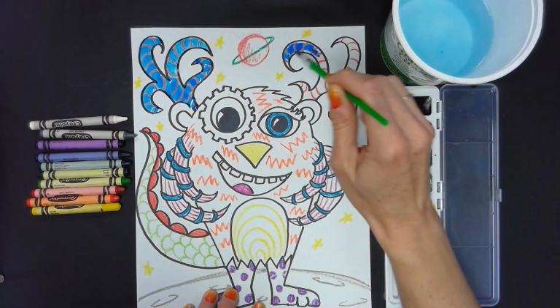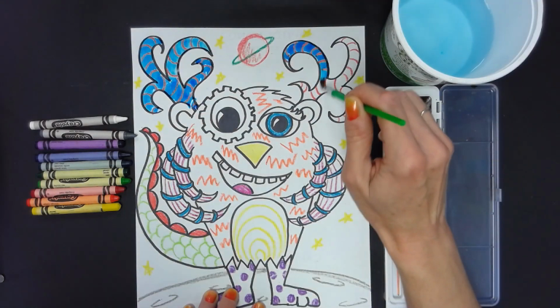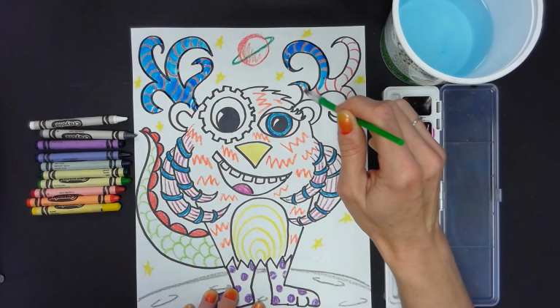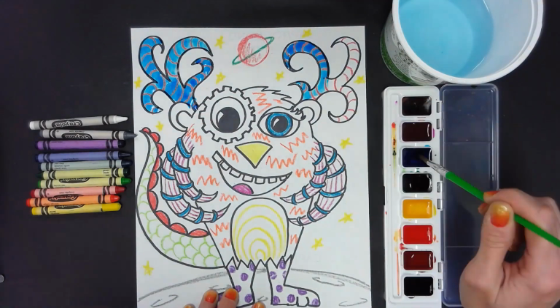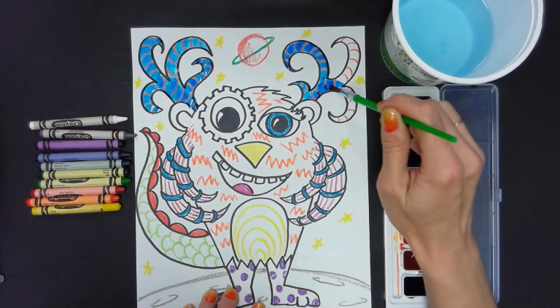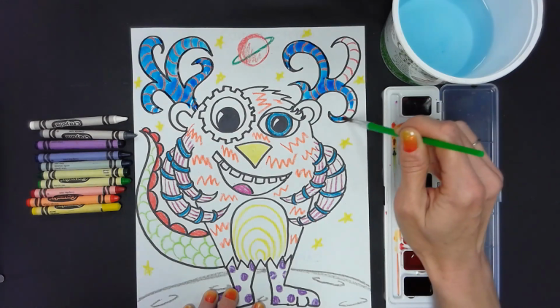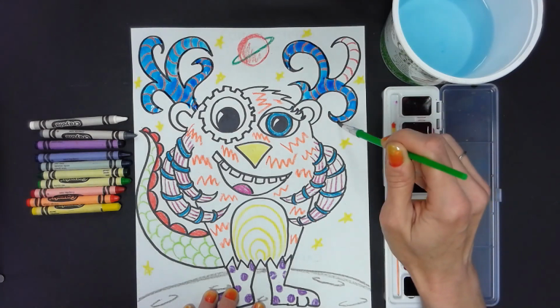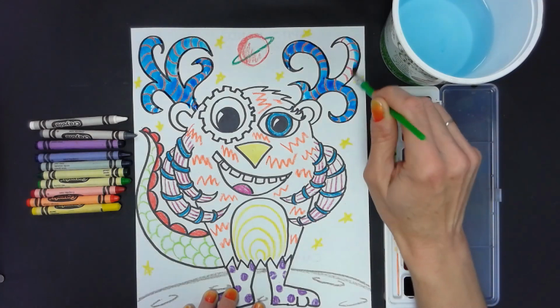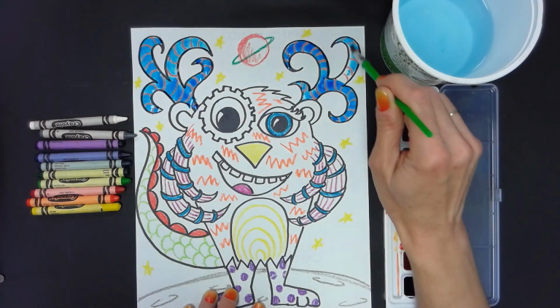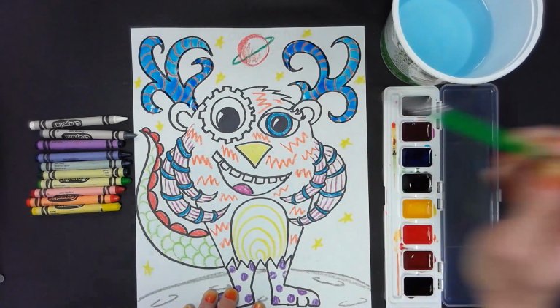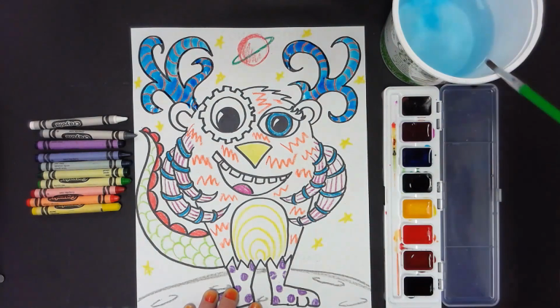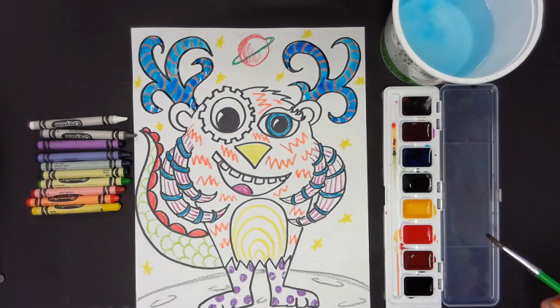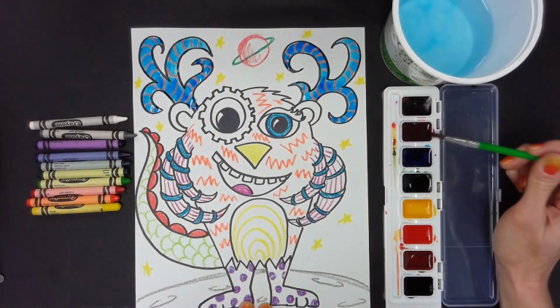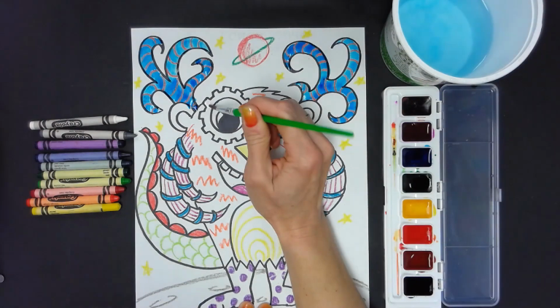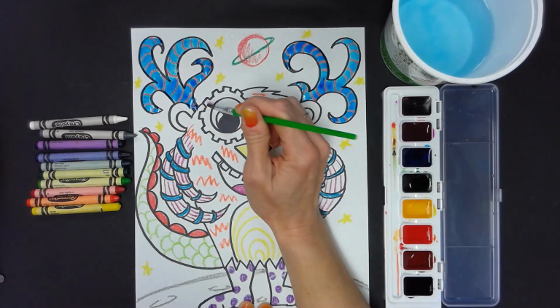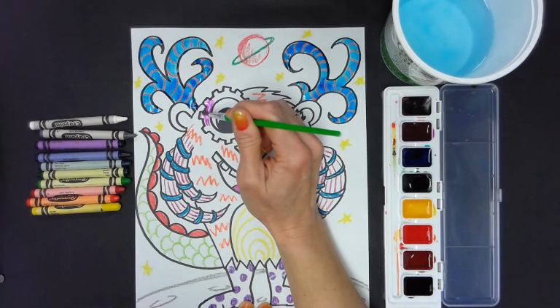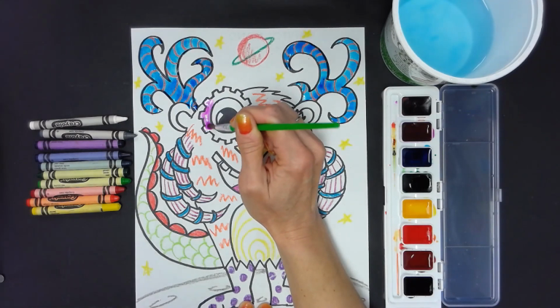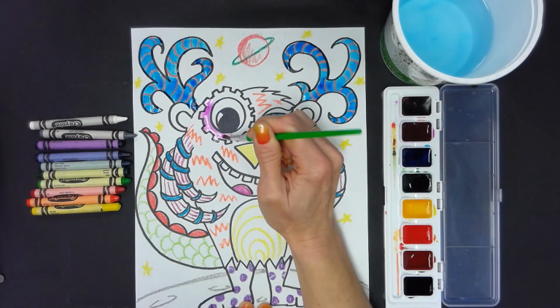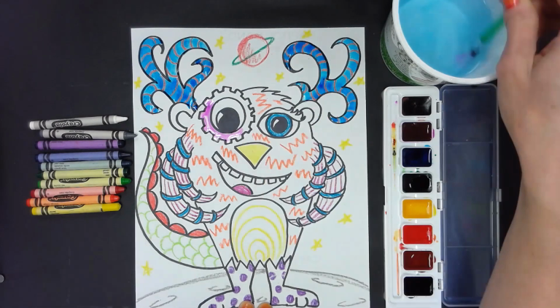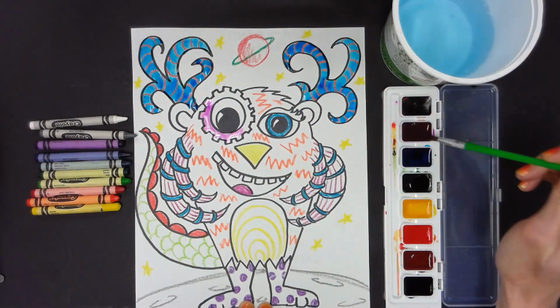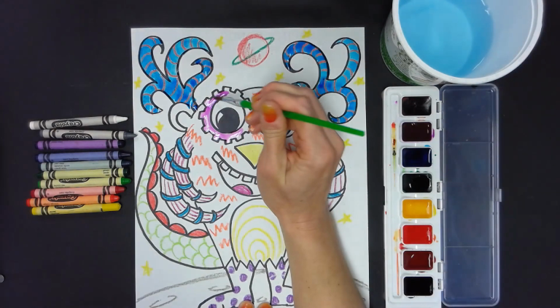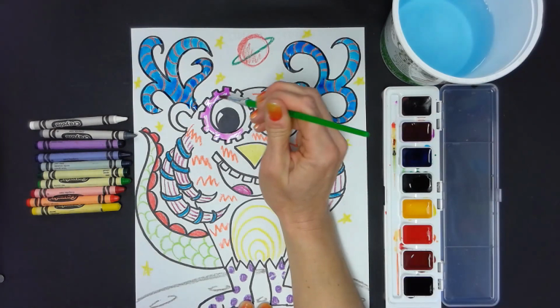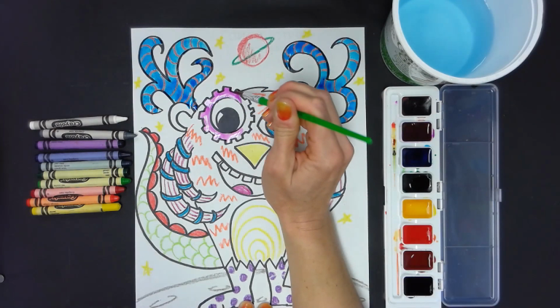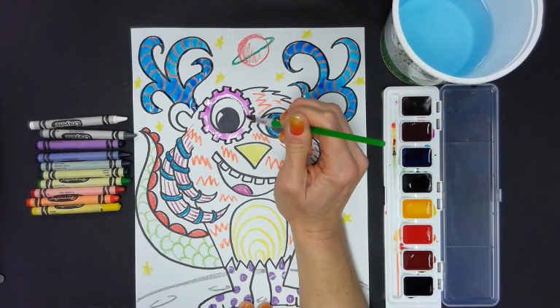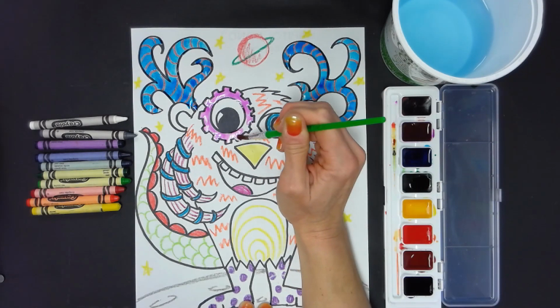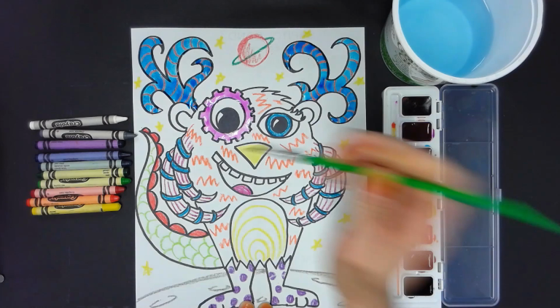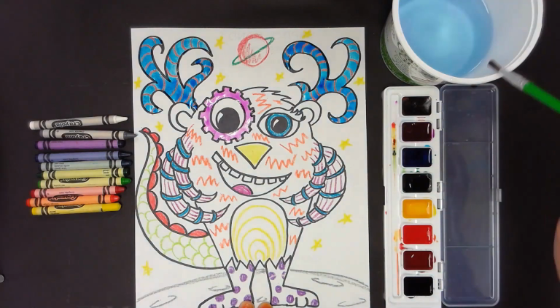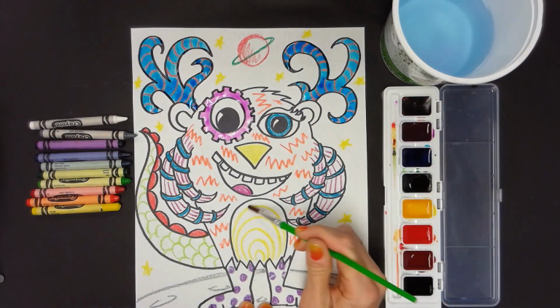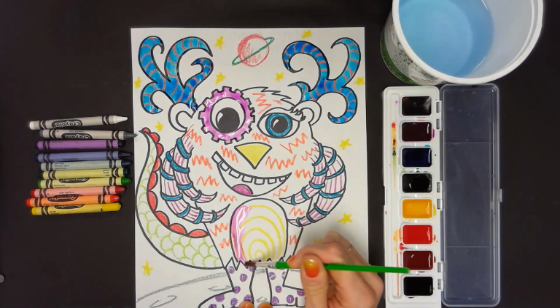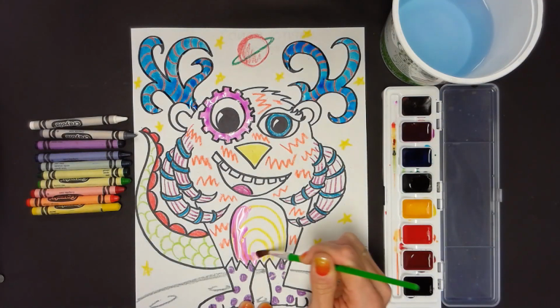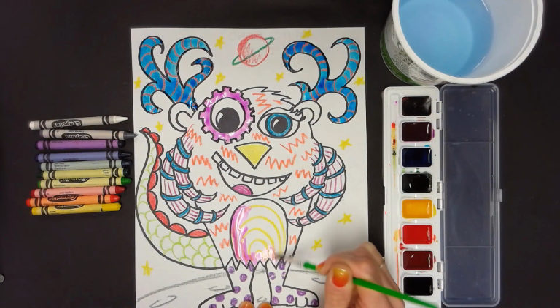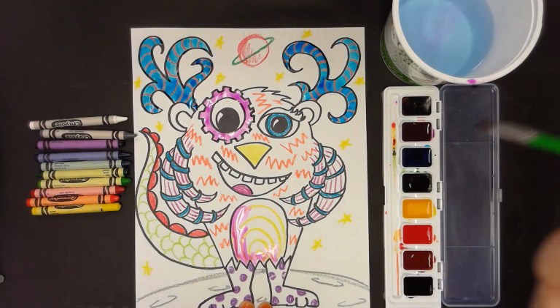The final step is to watercolor paint your picture. Begin by waking up your paints with clean water. When you're ready to use the paint, gently swirl your brush to mix the water with the surface of the concentrated color. You'll need to continually add more water to the paint as you use it.